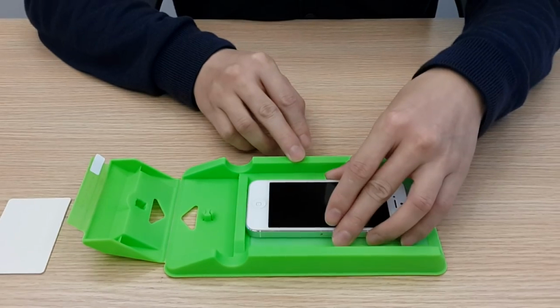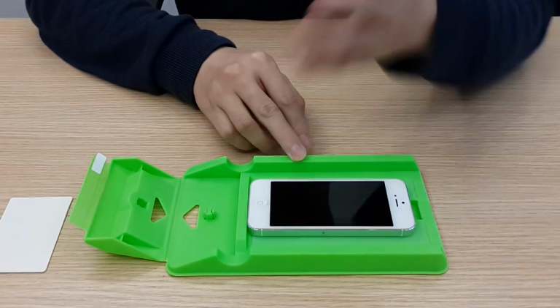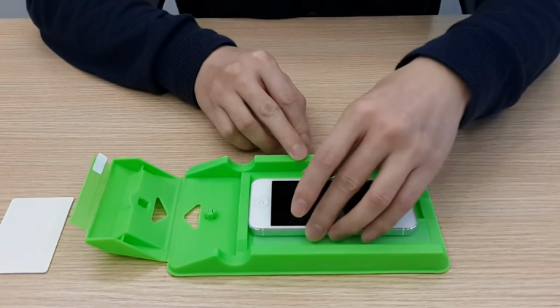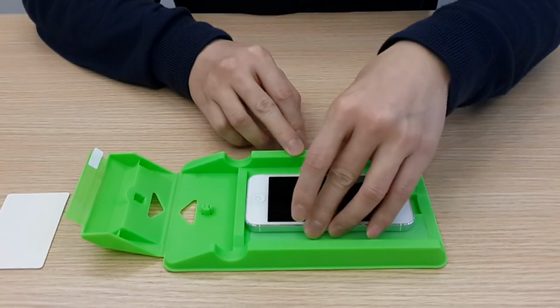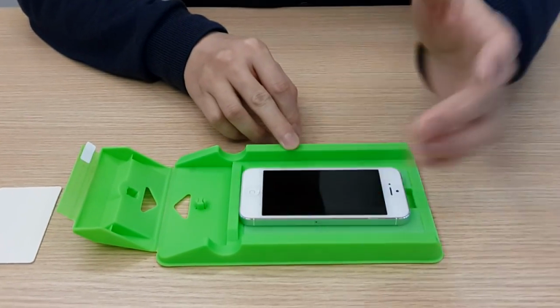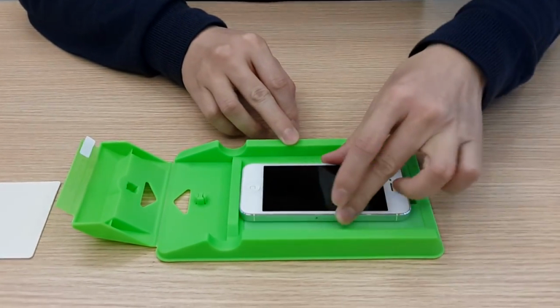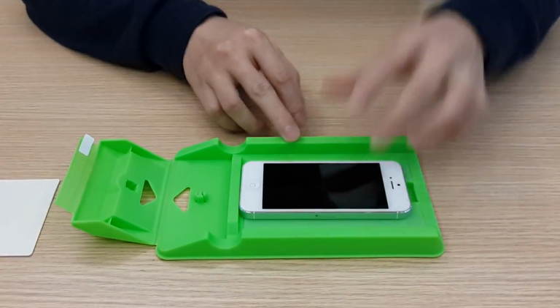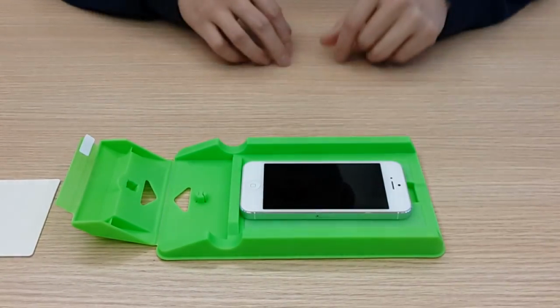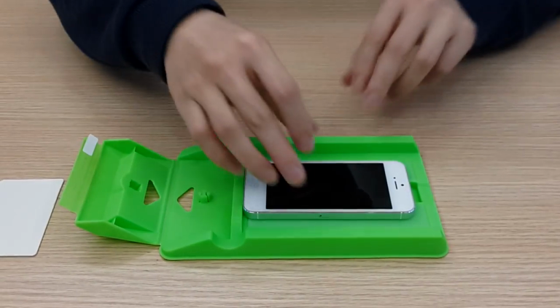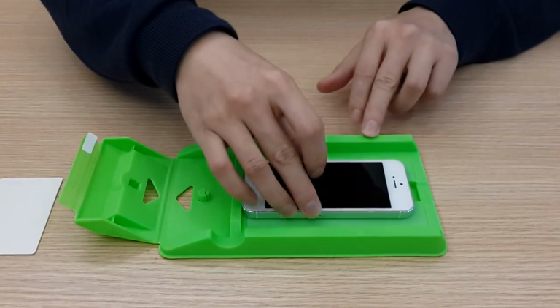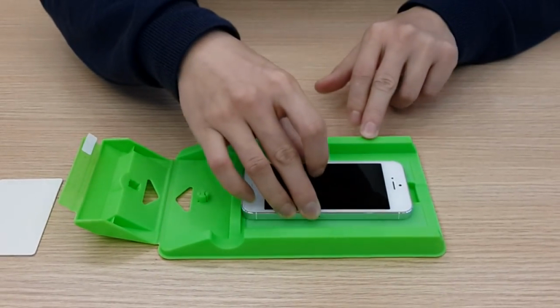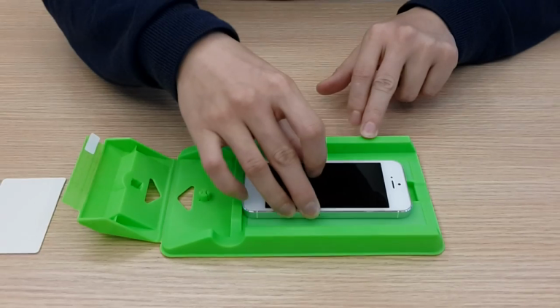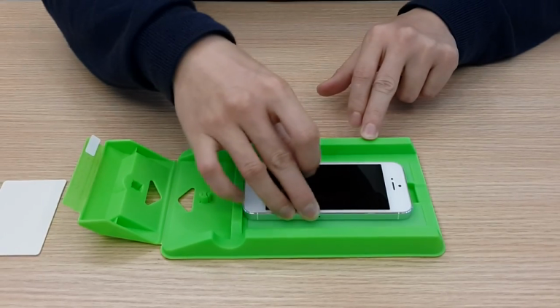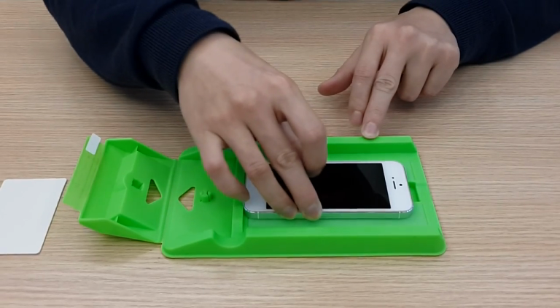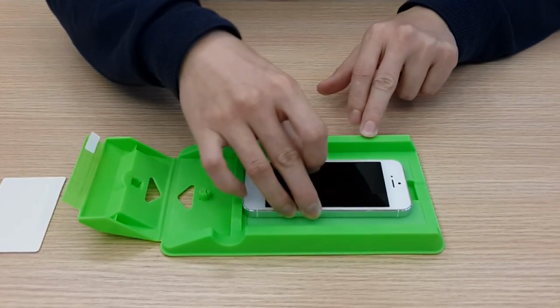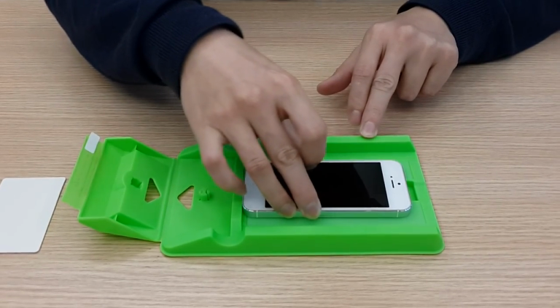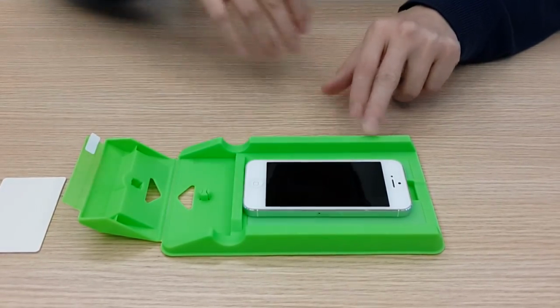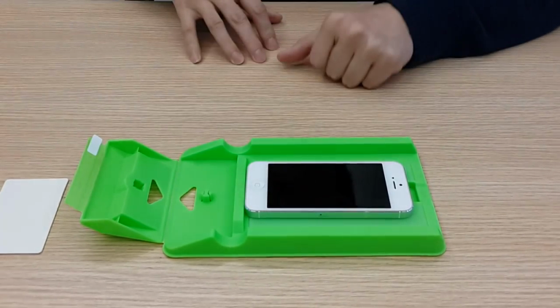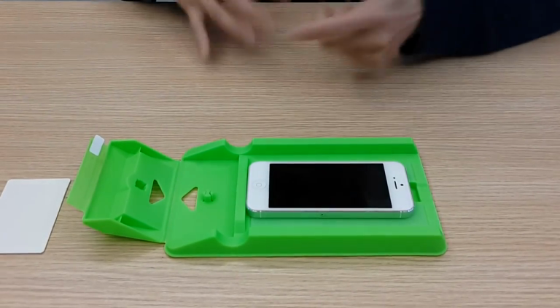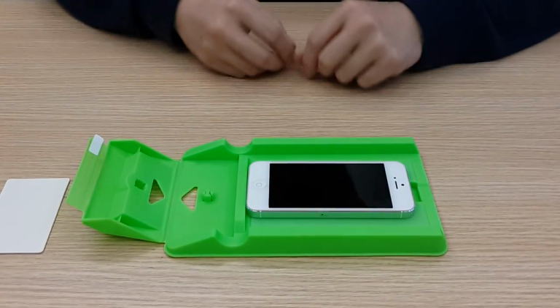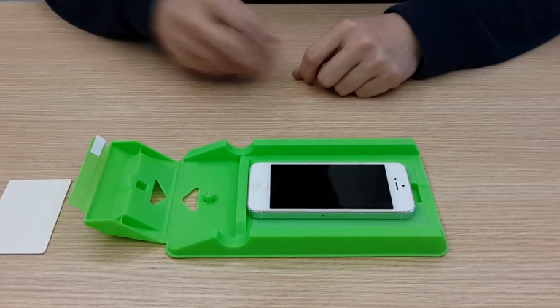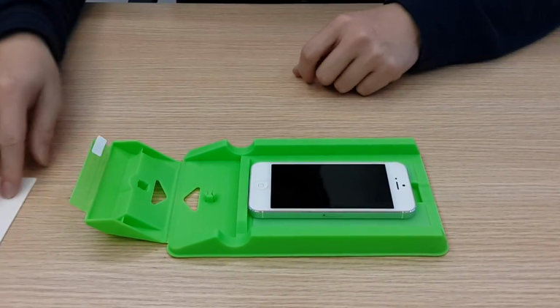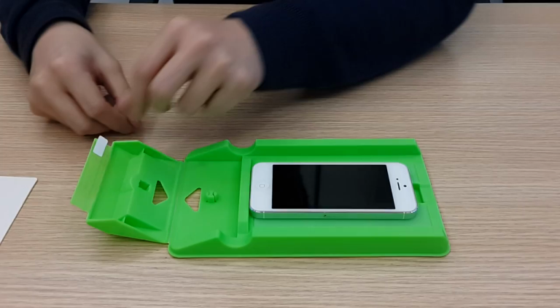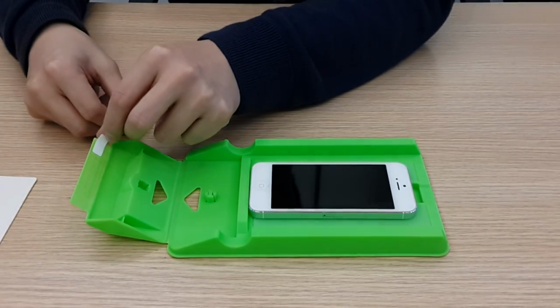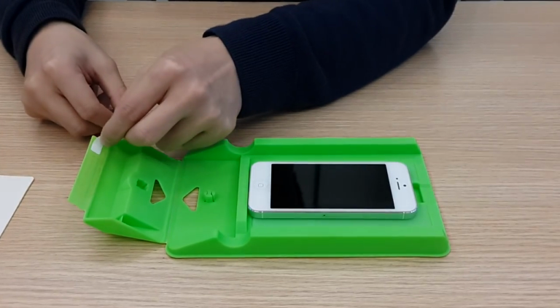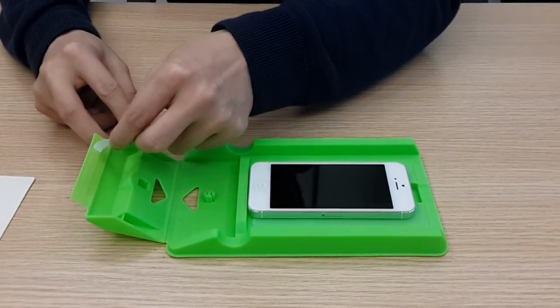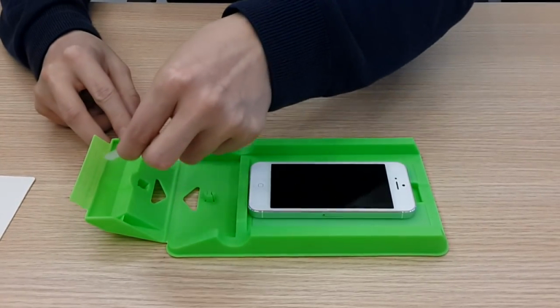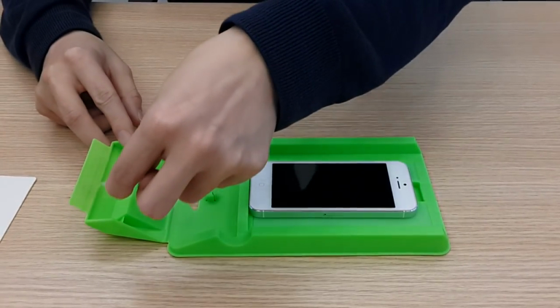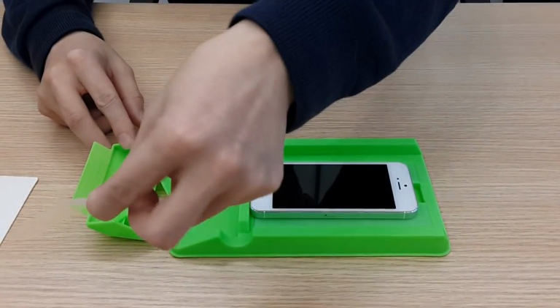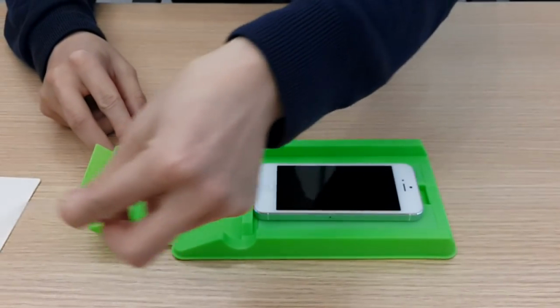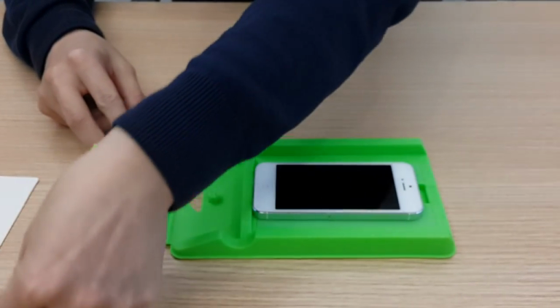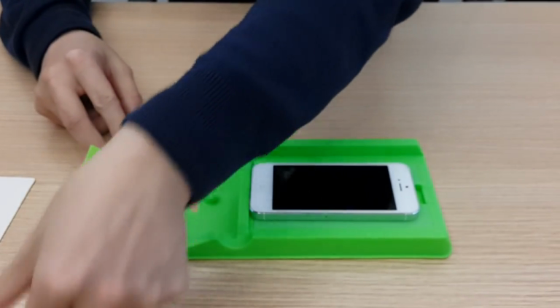Just close it — a little bit or fully closed is okay. We can hold the phone very tightly through the silicon strip. You don't need to worry about anything. Then you need to remove just the pair of labels here.